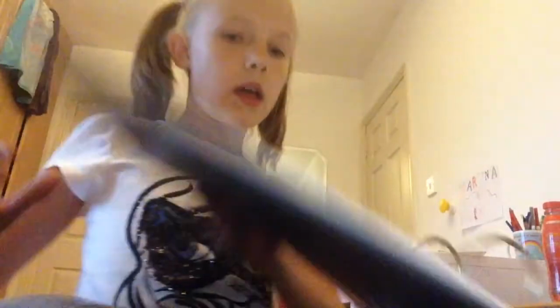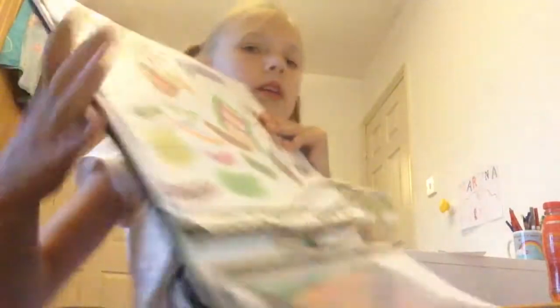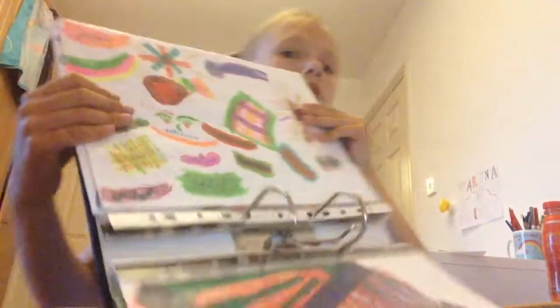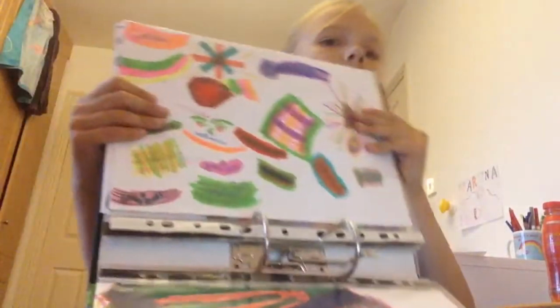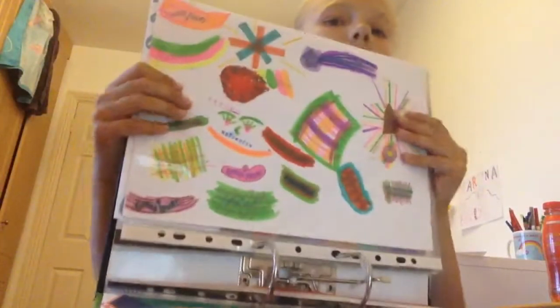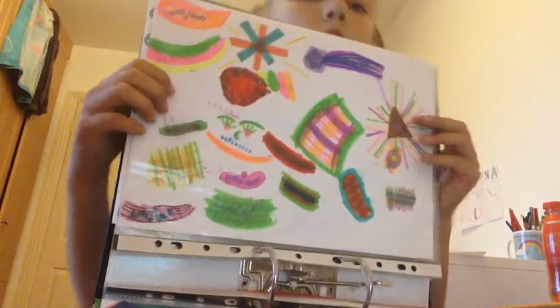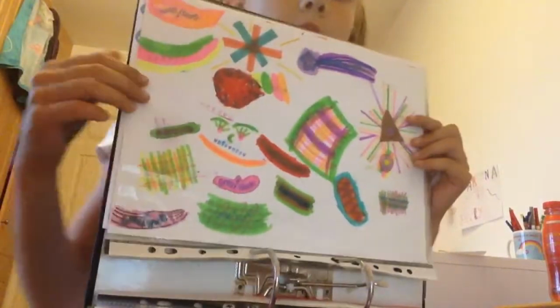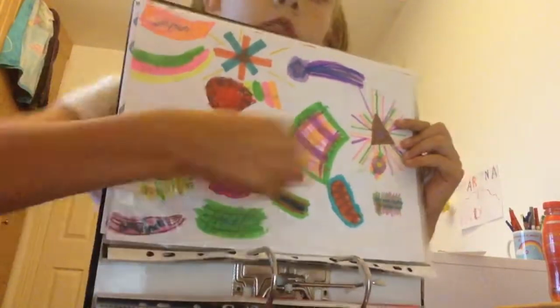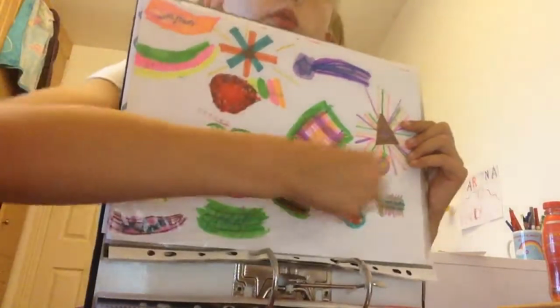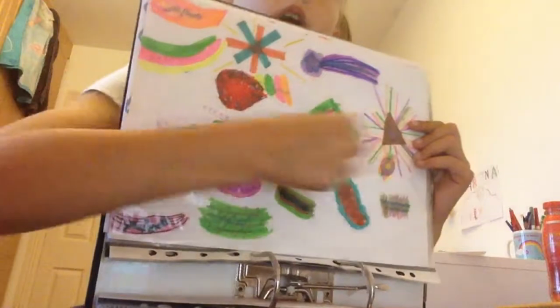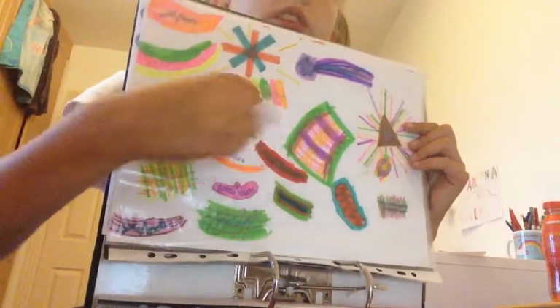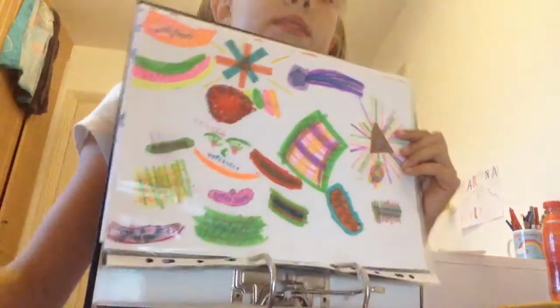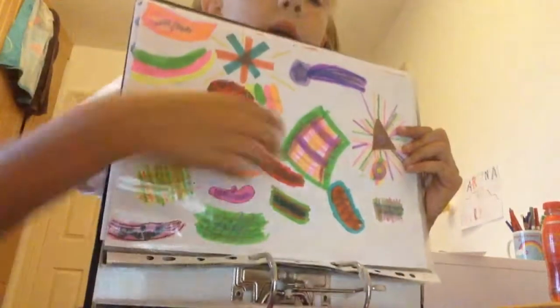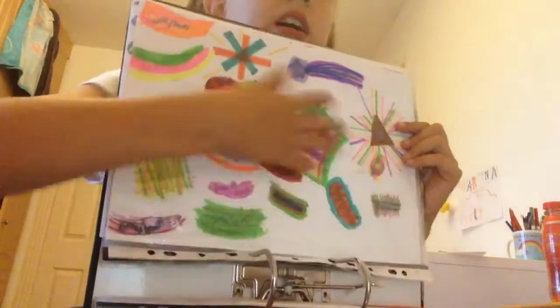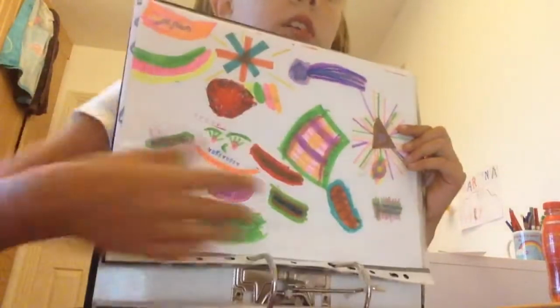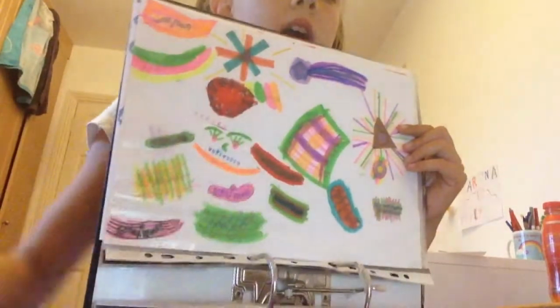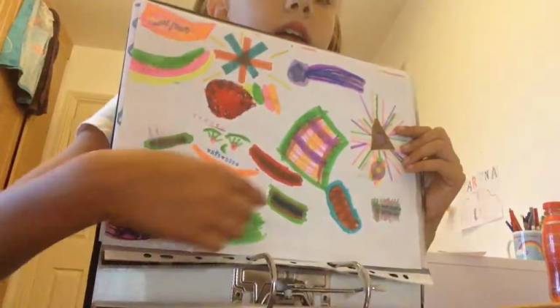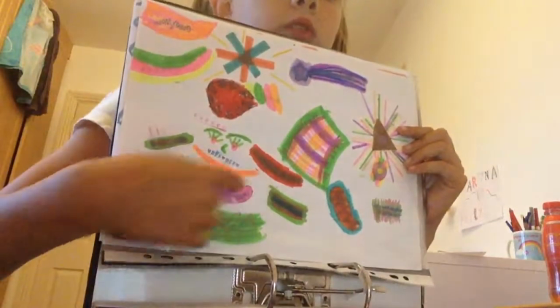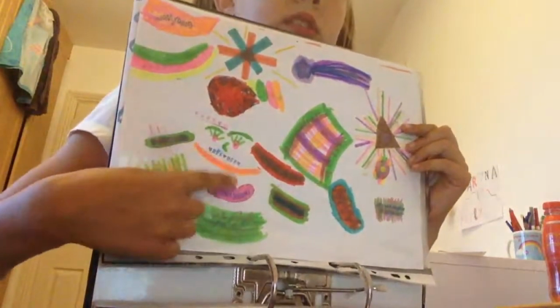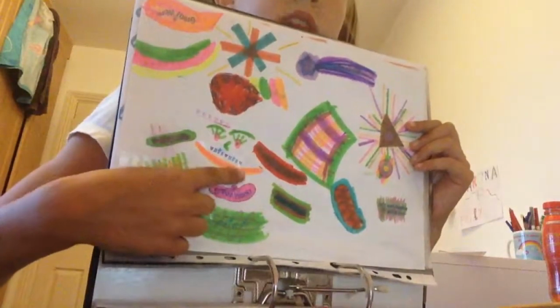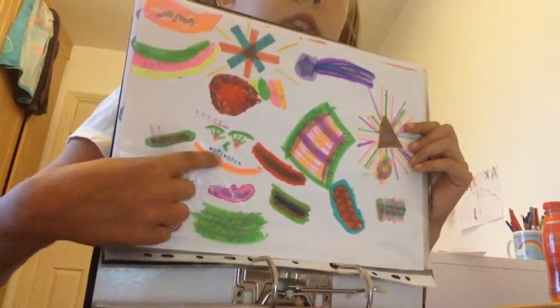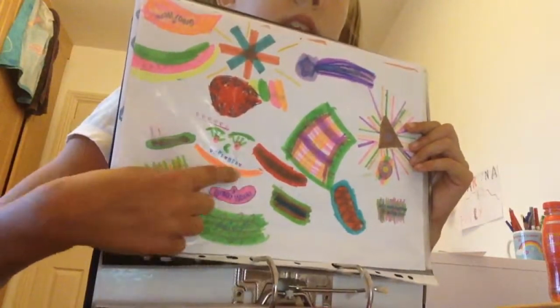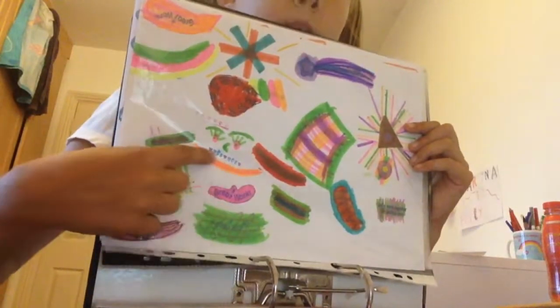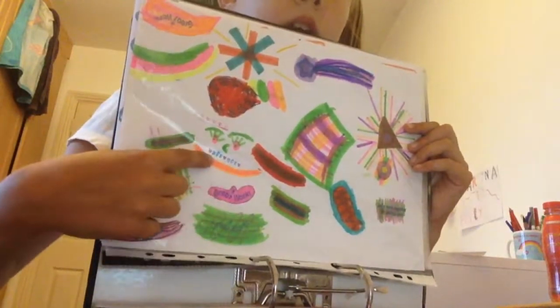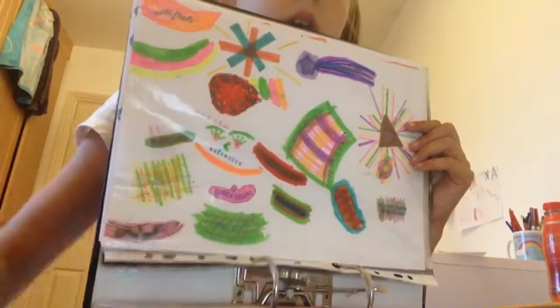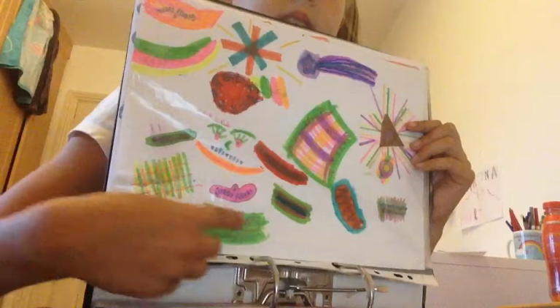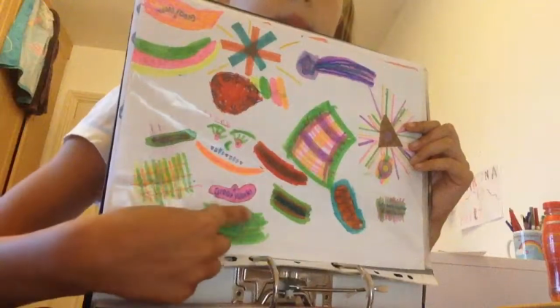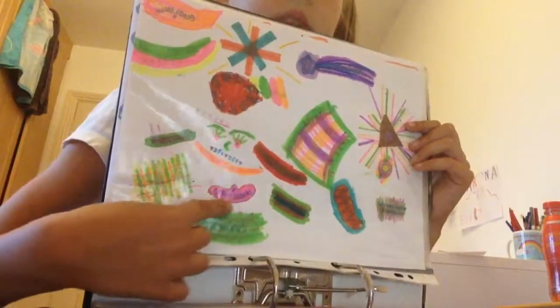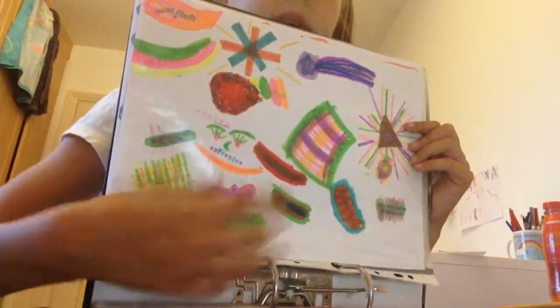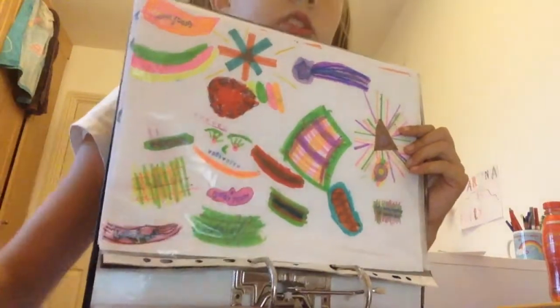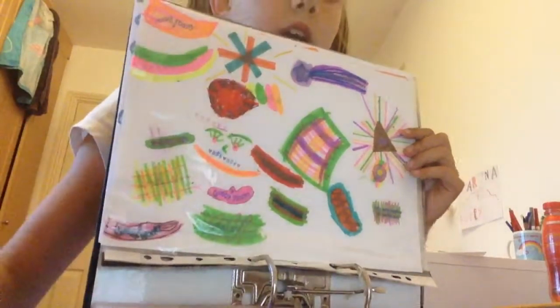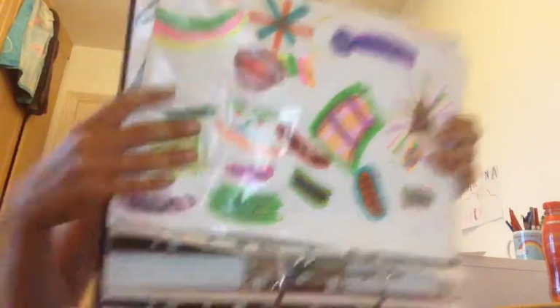Then here I just did some stamps. Can you see the stamp here? That's a stamp, that's a stamp. And I just decorated it.